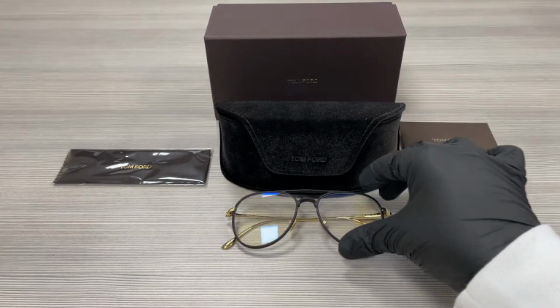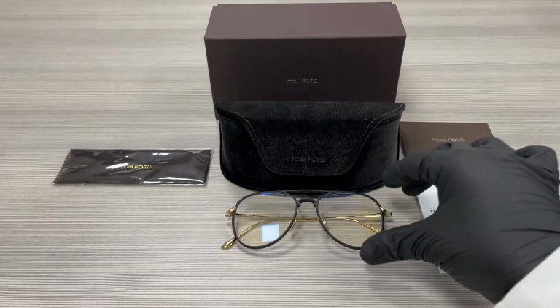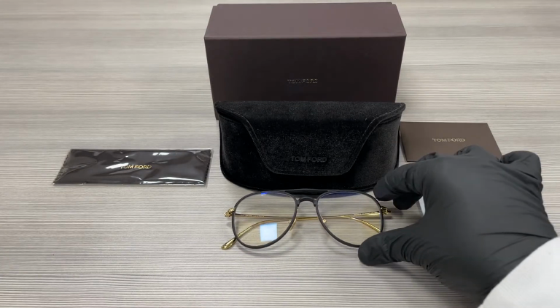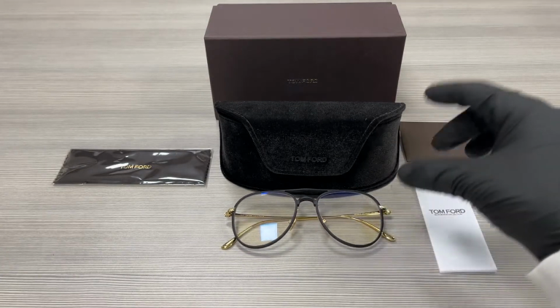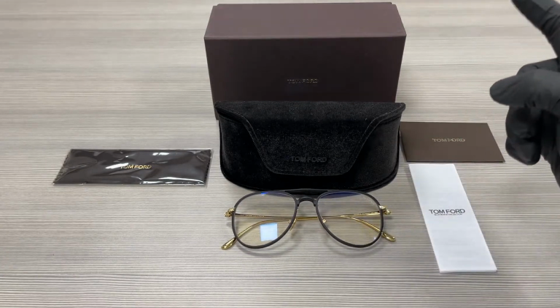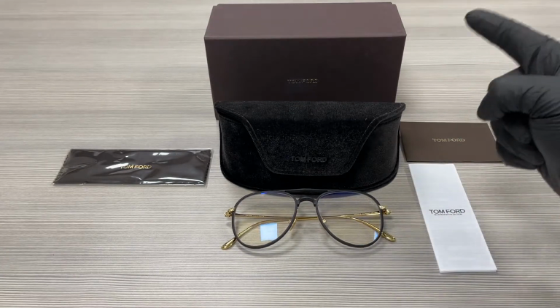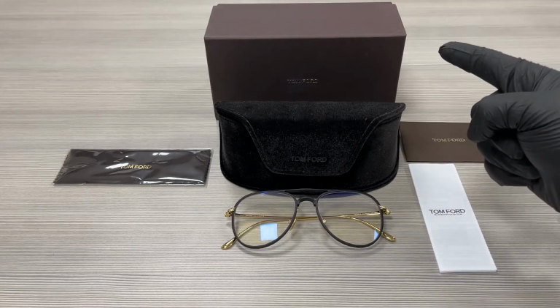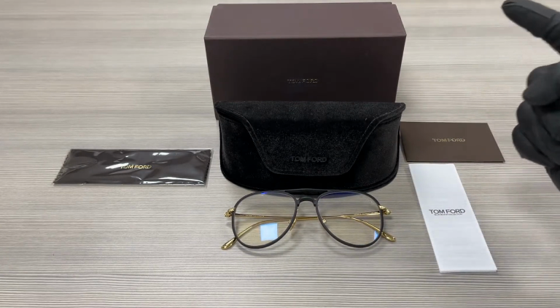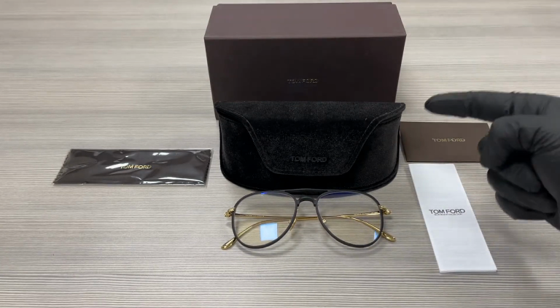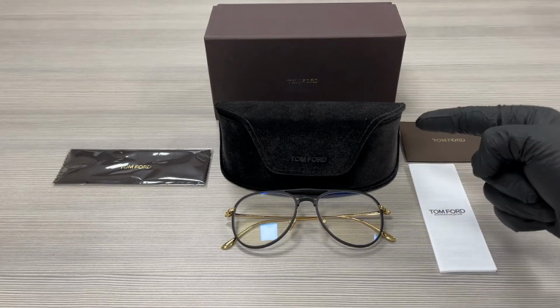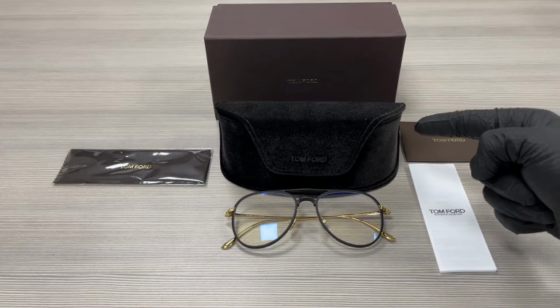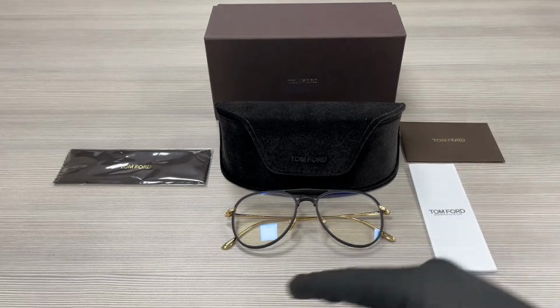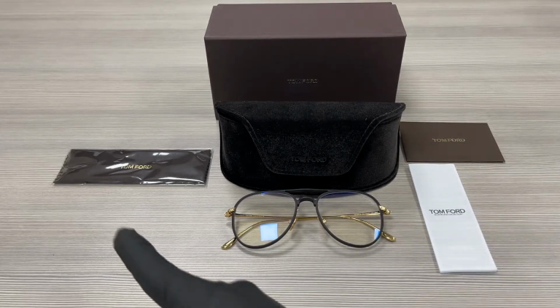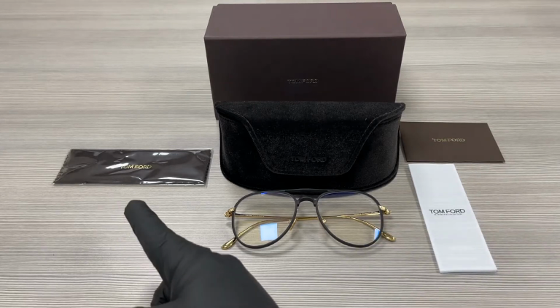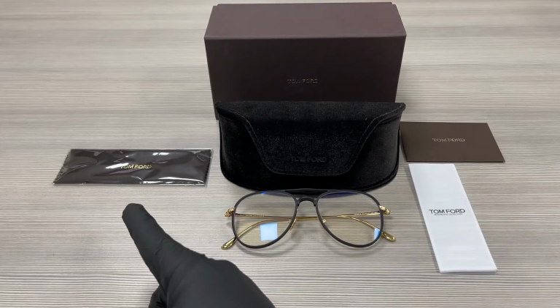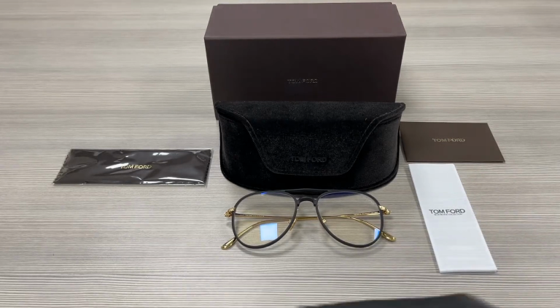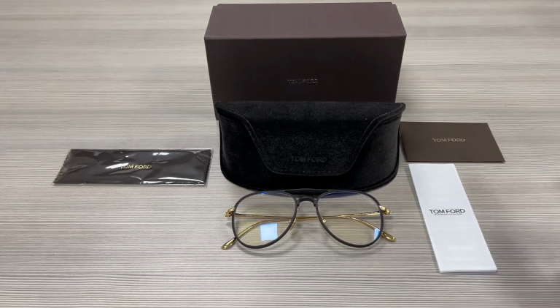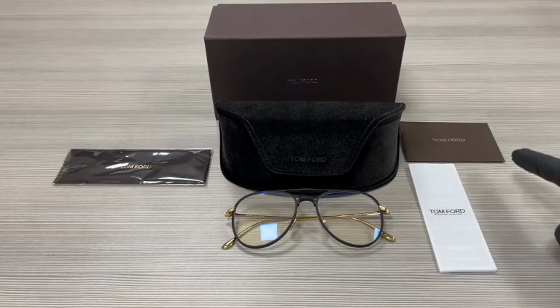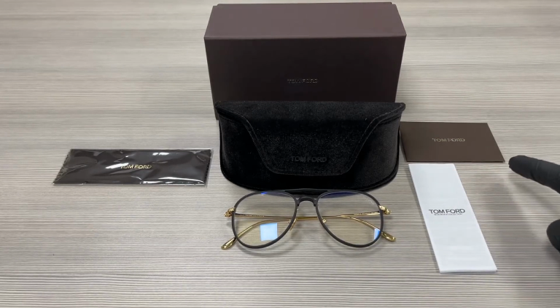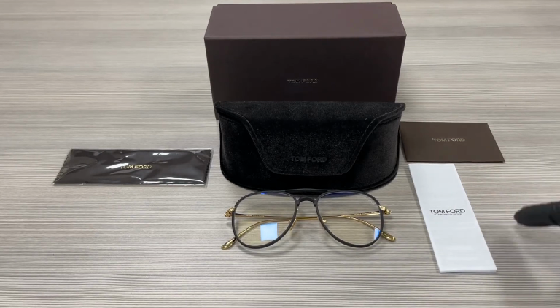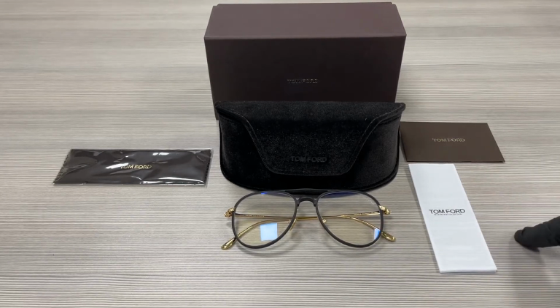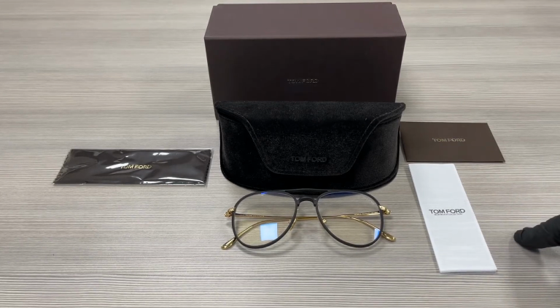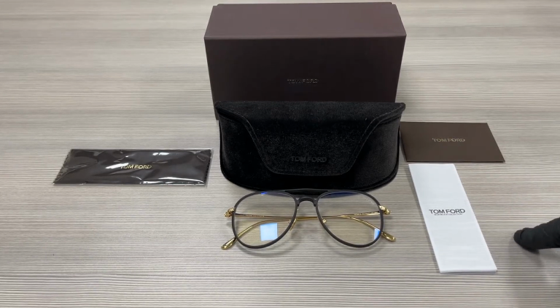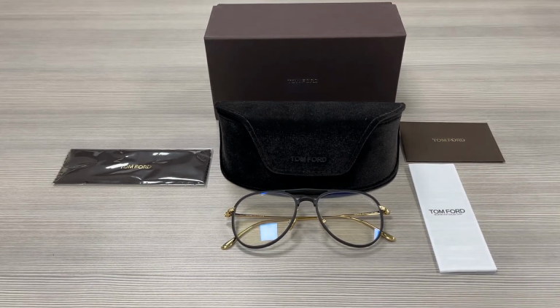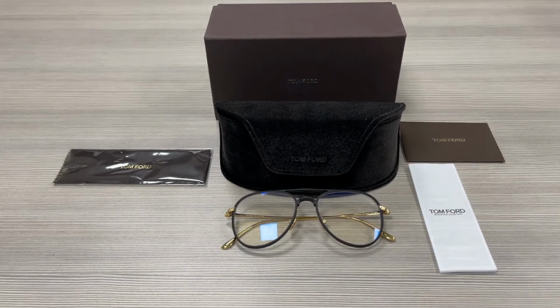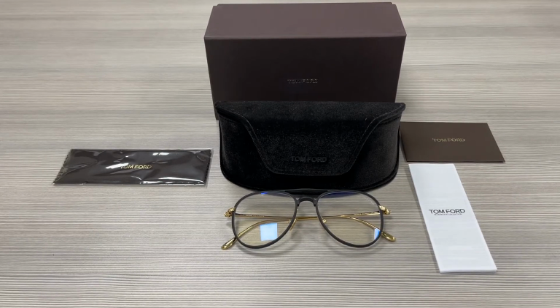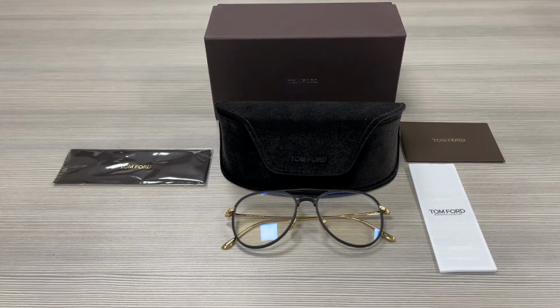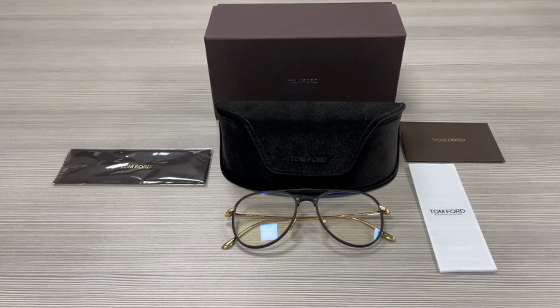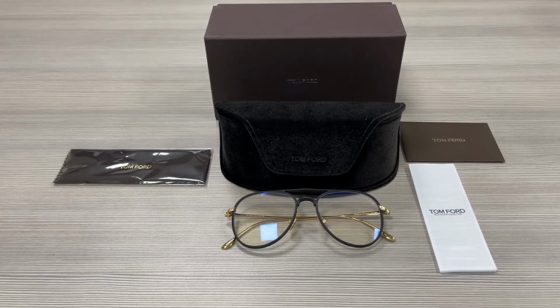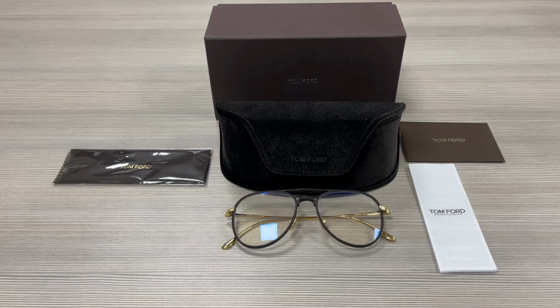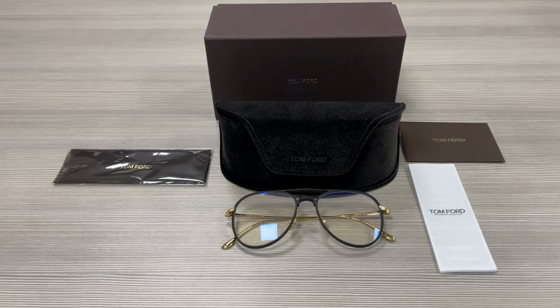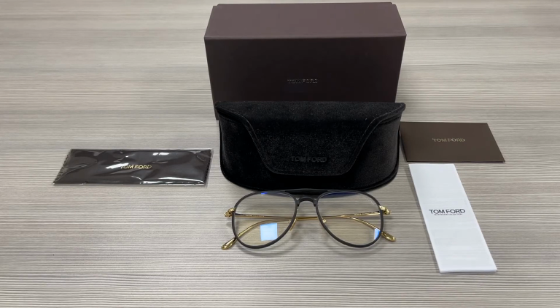Up here we have a Tom Ford gift box, a case to put your glasses in, a microfiber cleaning cloth, and an authenticity card in the manufacturer booklet. Thank you for watching, don't forget to check out joy.com and have a joyful day.